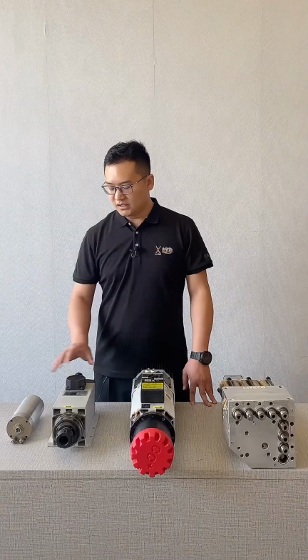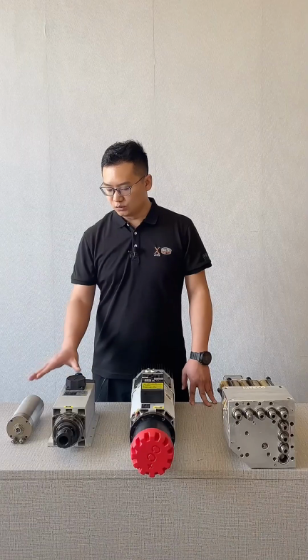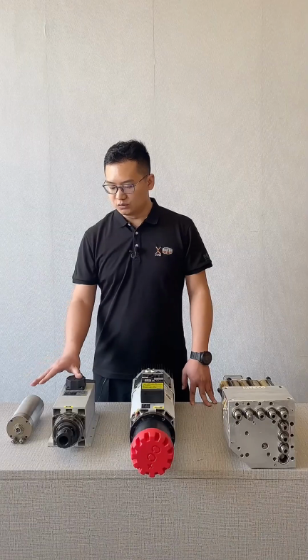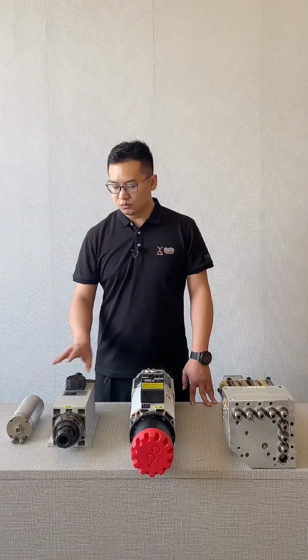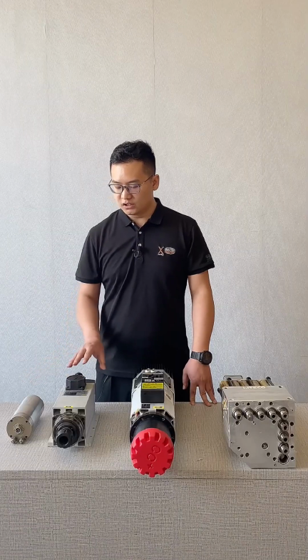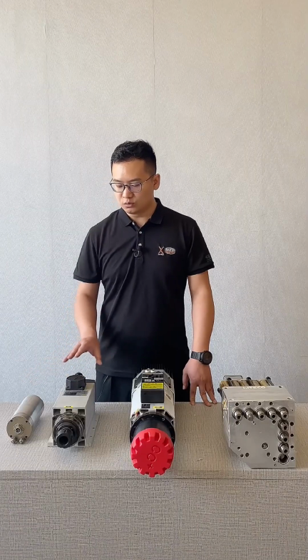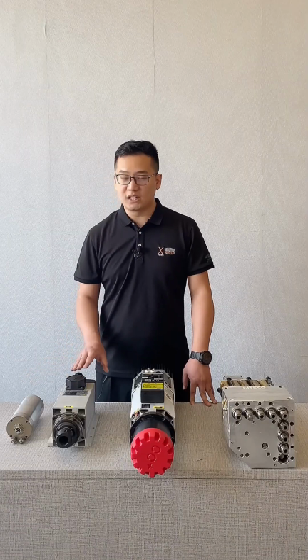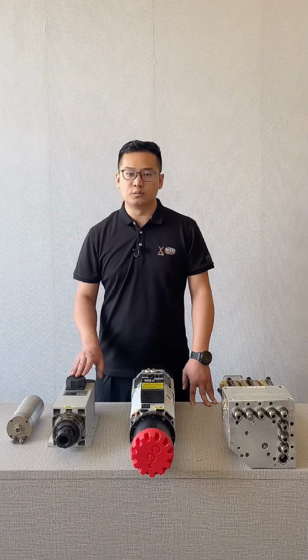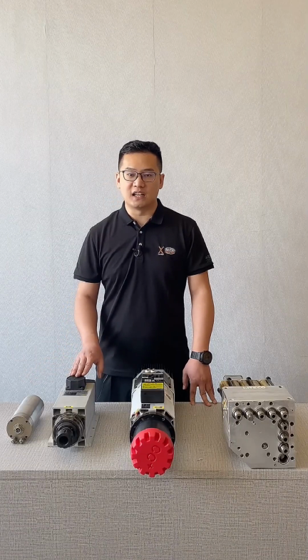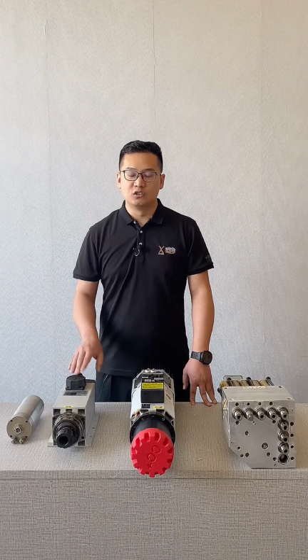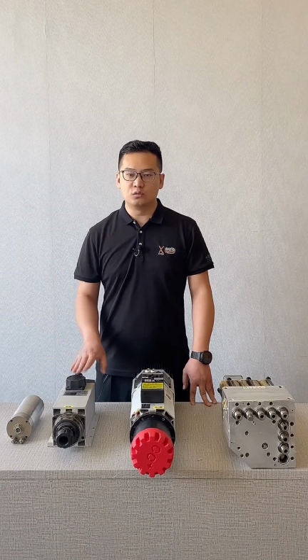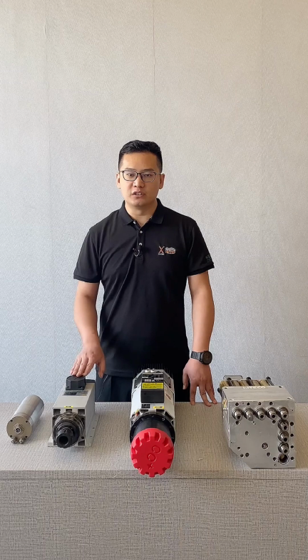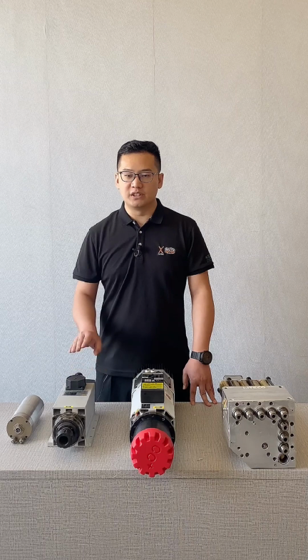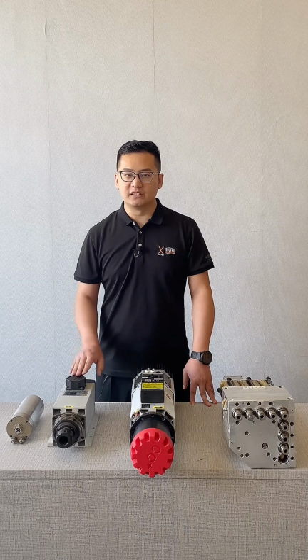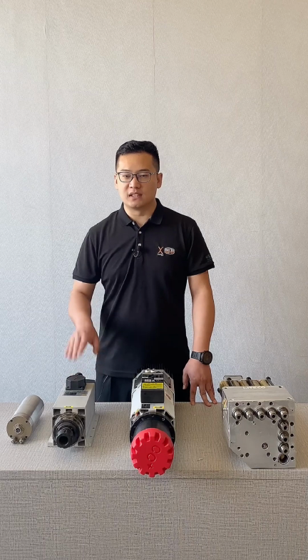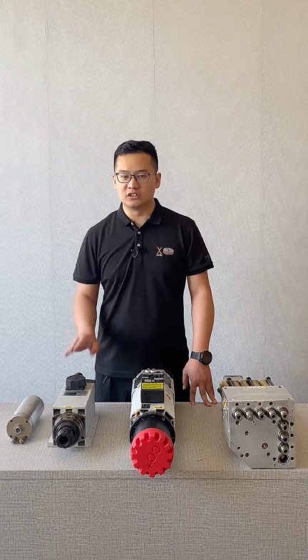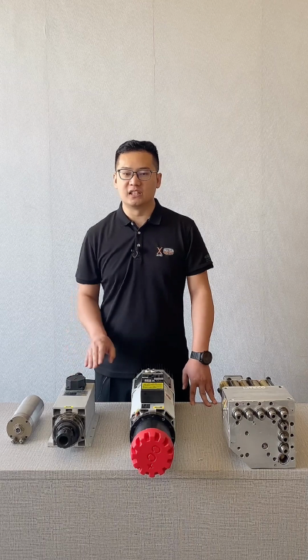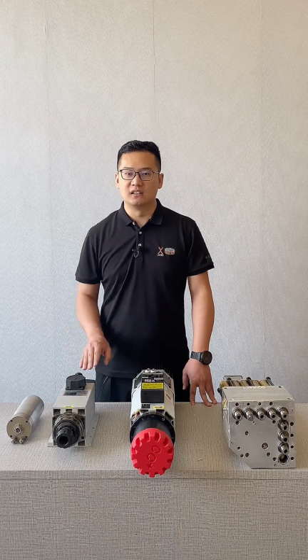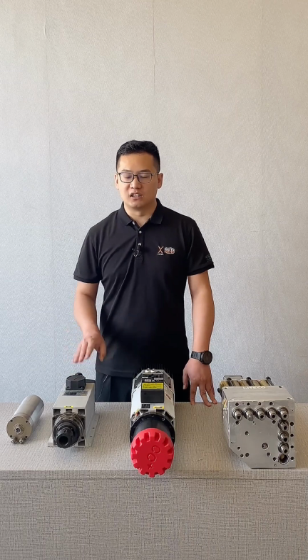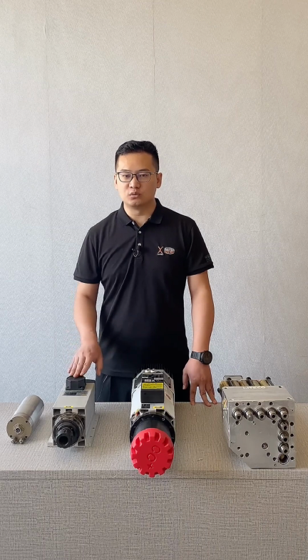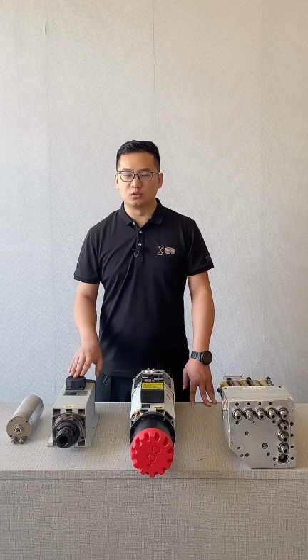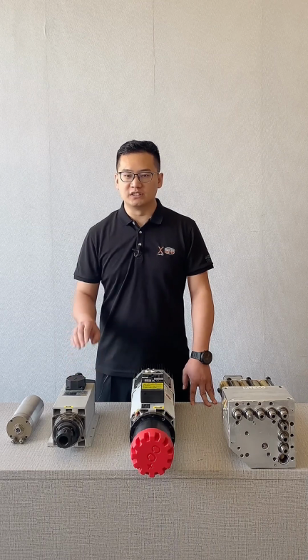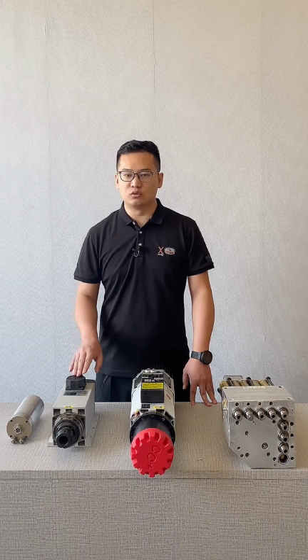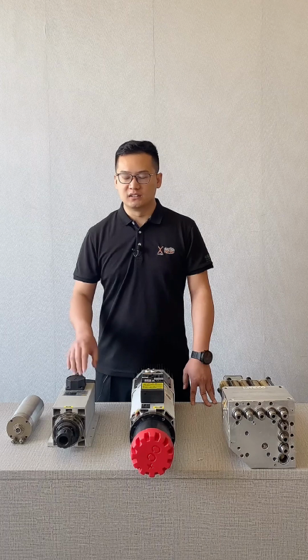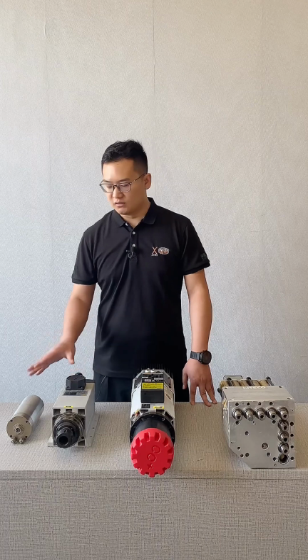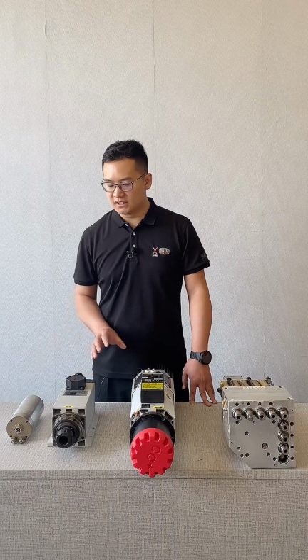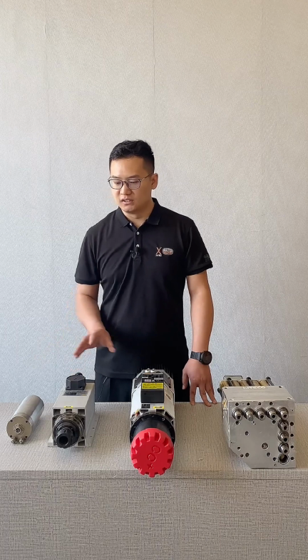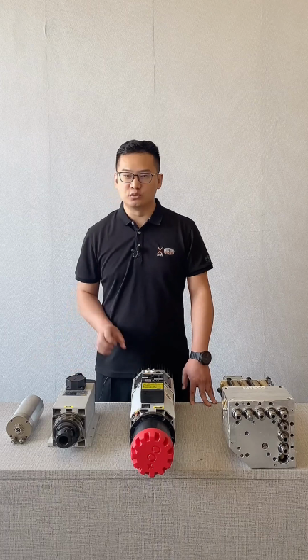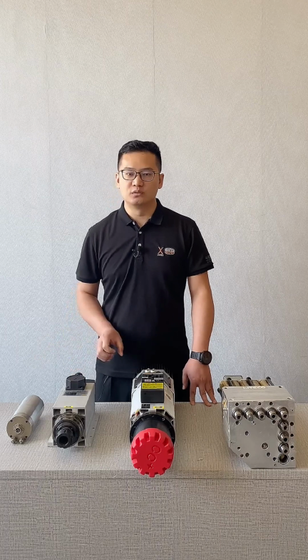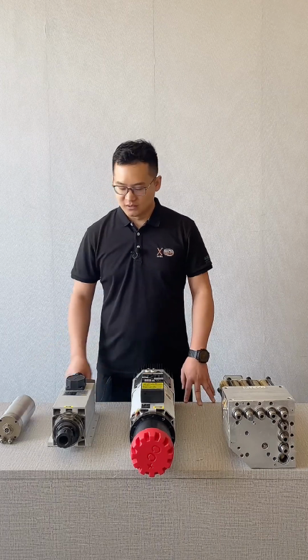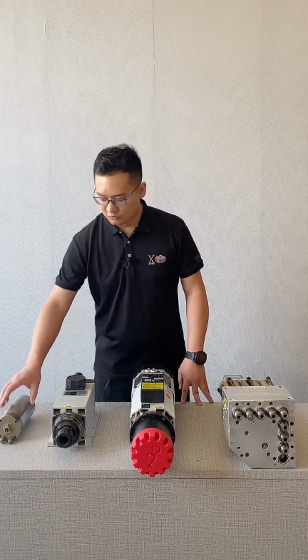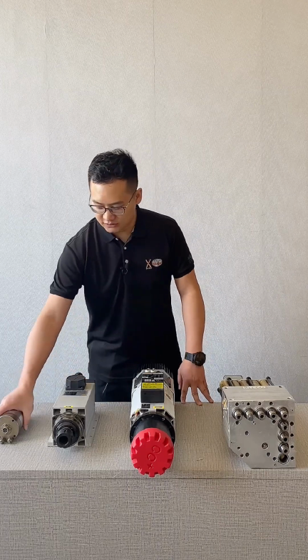For these two types of spindles, the range of spindle power and speed is quite large. Power ranges from less than one kilowatt up to tens of kilowatts. Speeds range from a few thousand RPM up to 24,000 revolutions per minute.